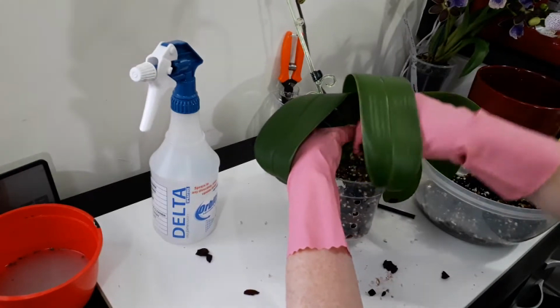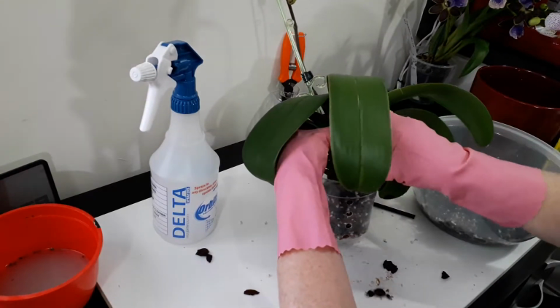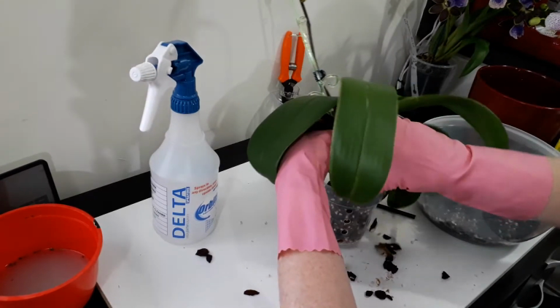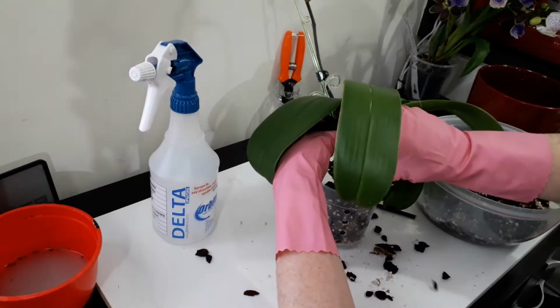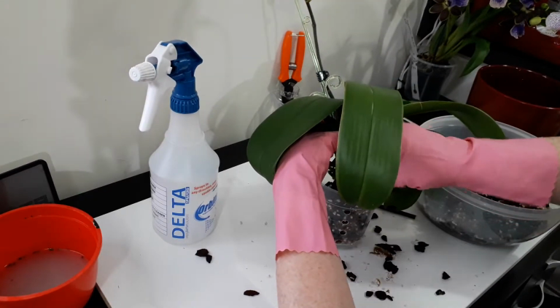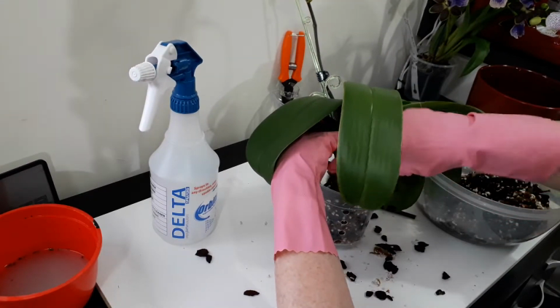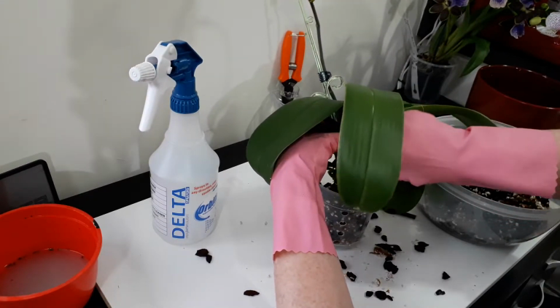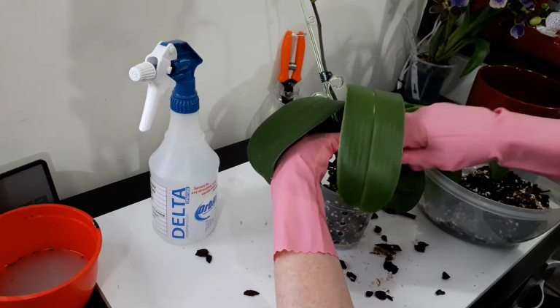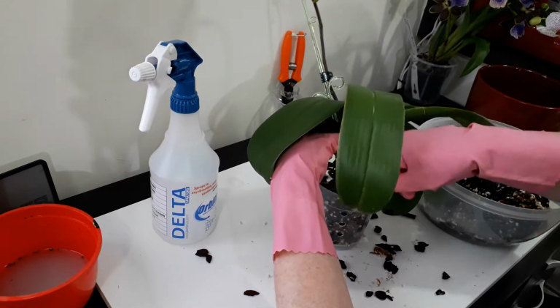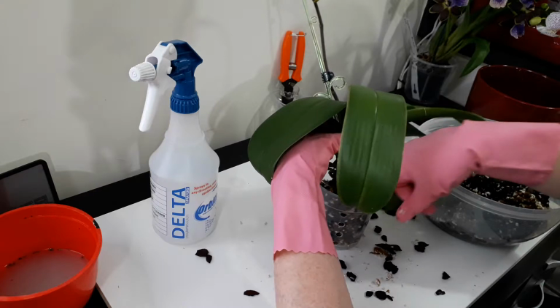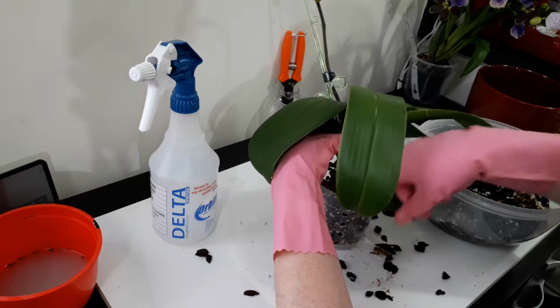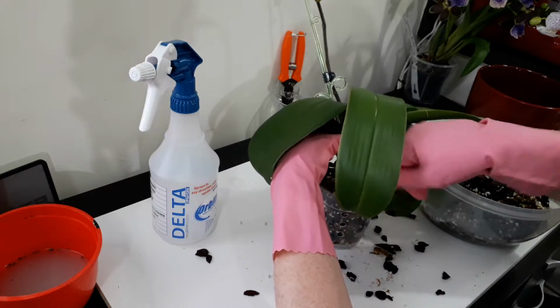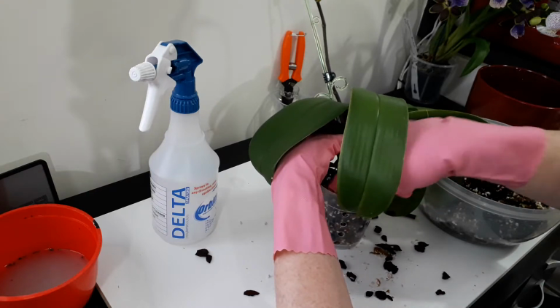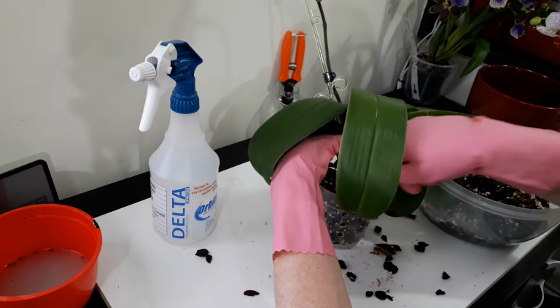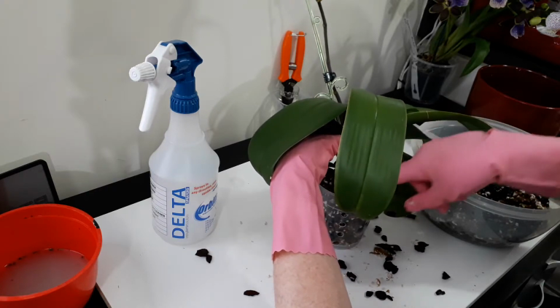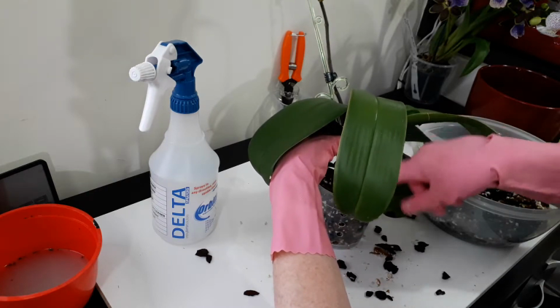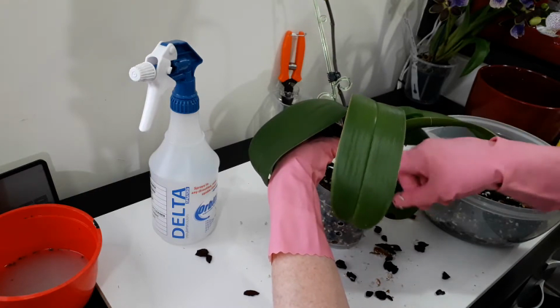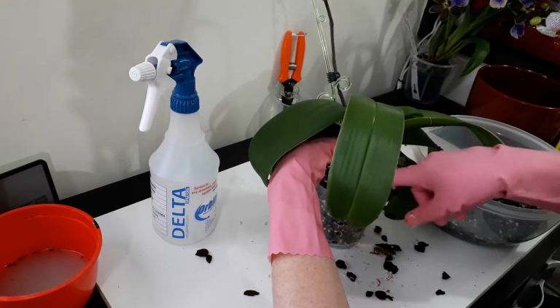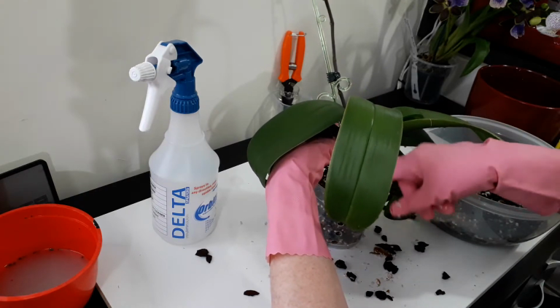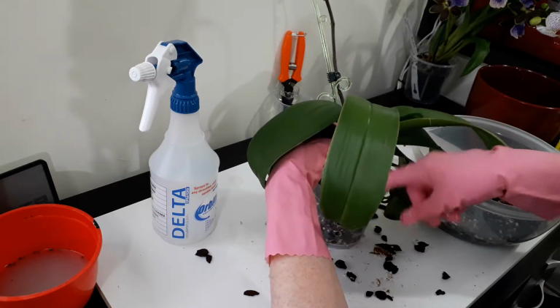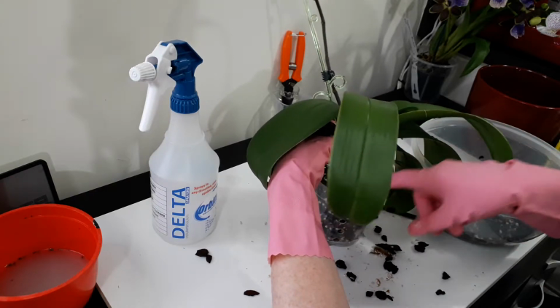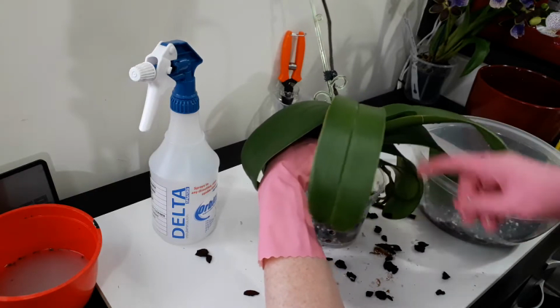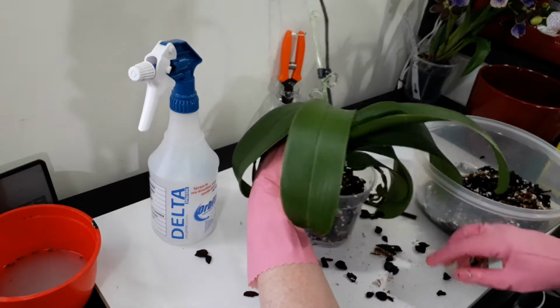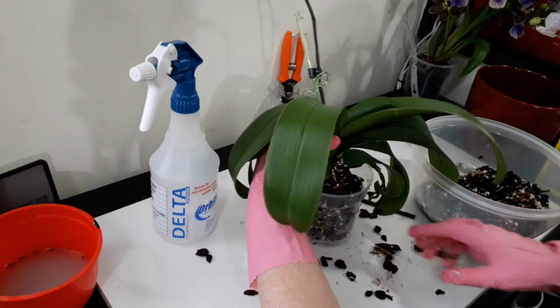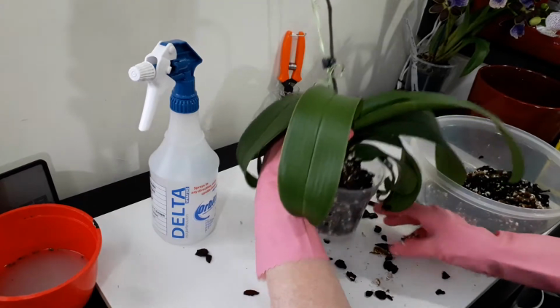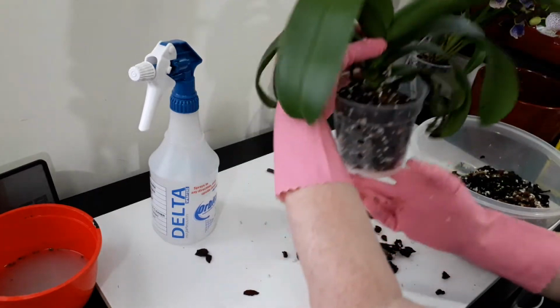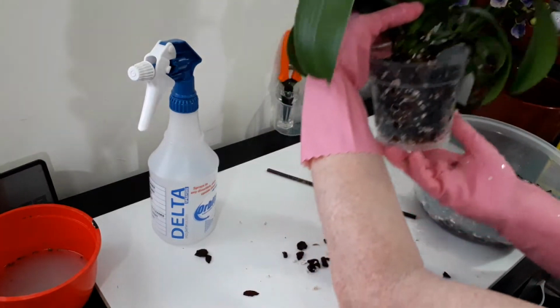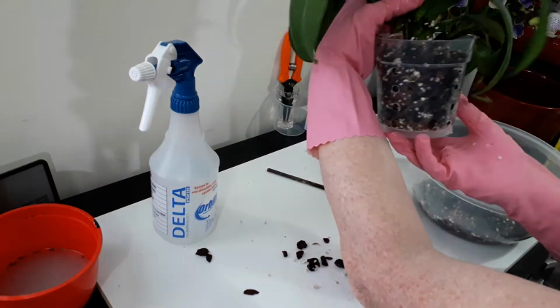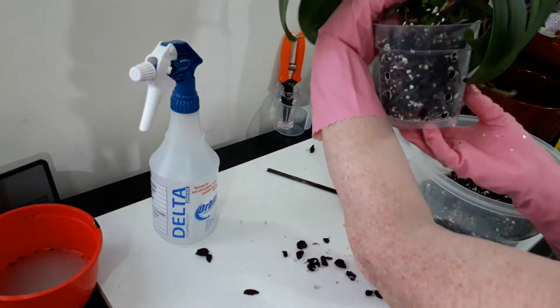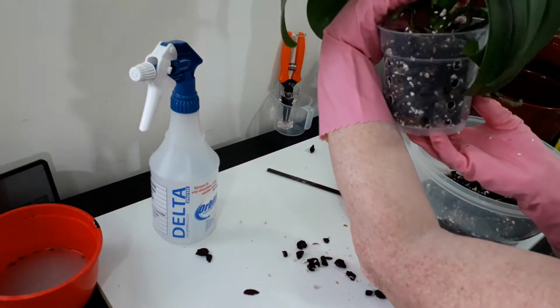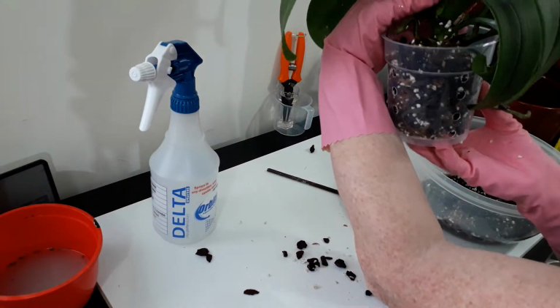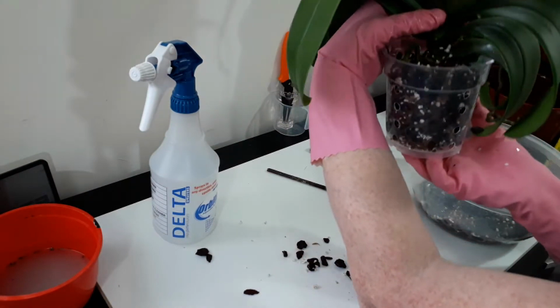Because the bark has been pre-soaked it's pretty wet, so it's probably going to have to go by the fan to make sure it doesn't get over-moist. But I still want to try and keep those roots visible at the edge of the pot.